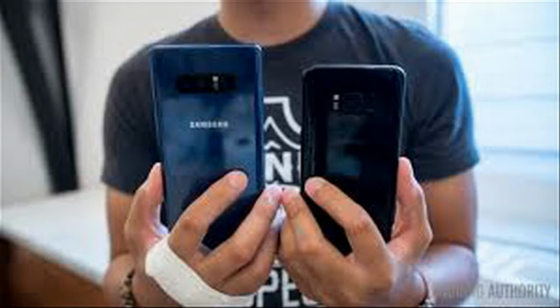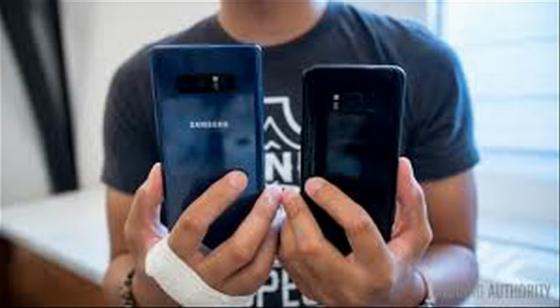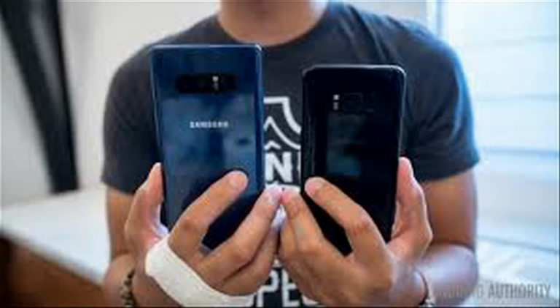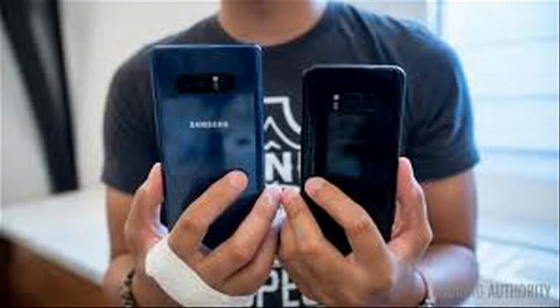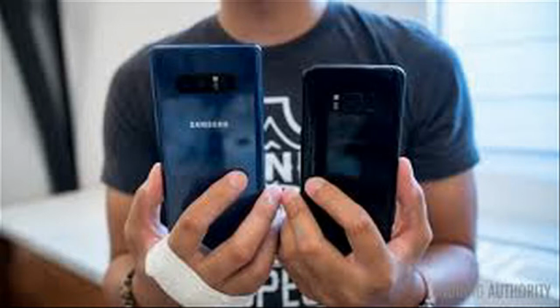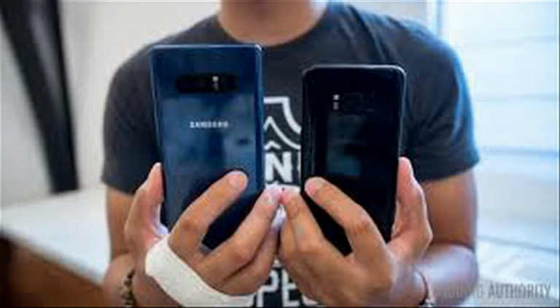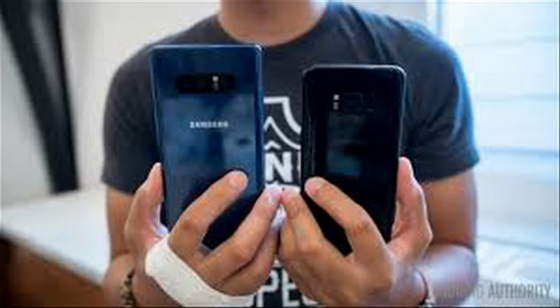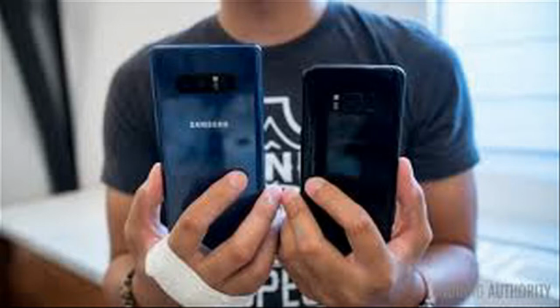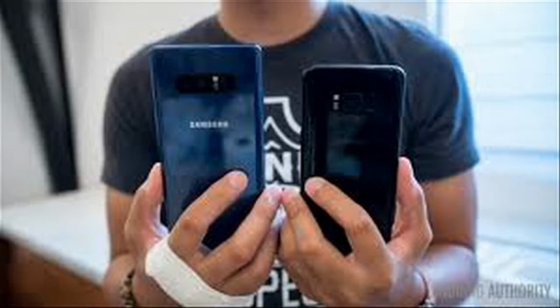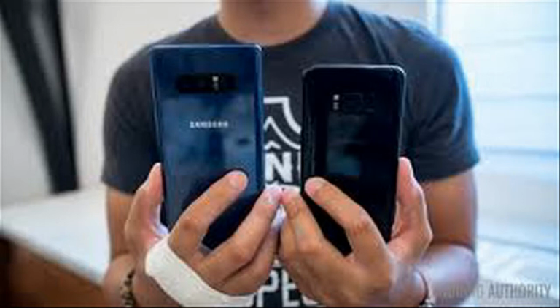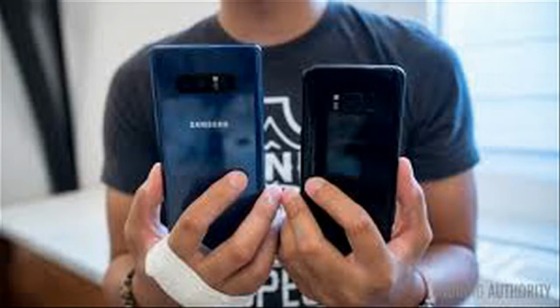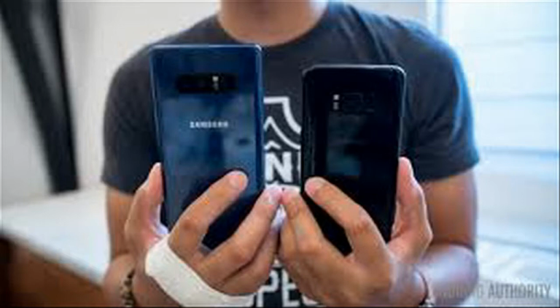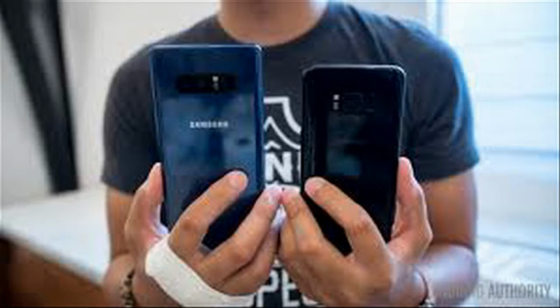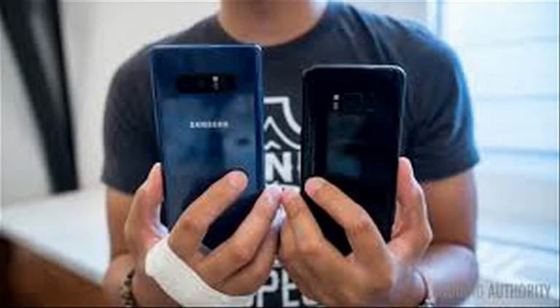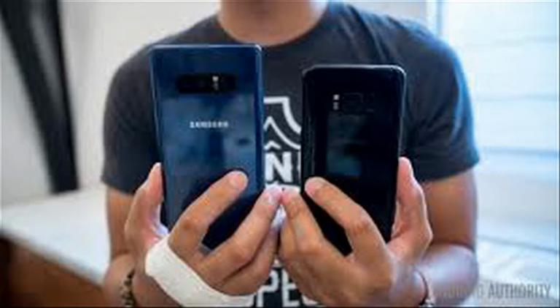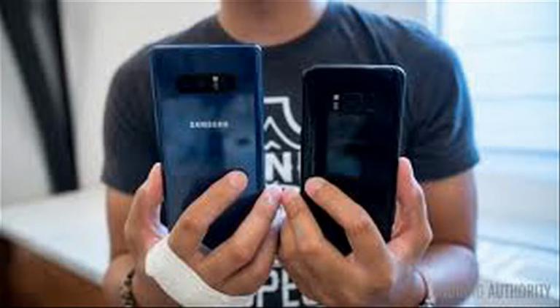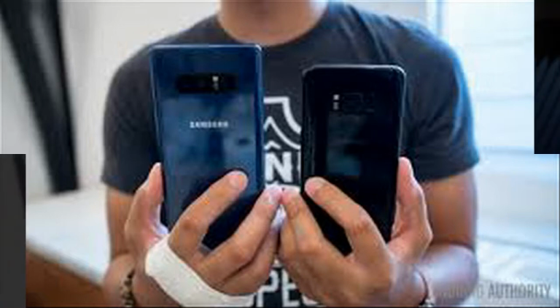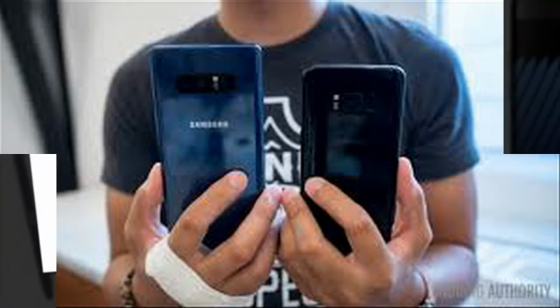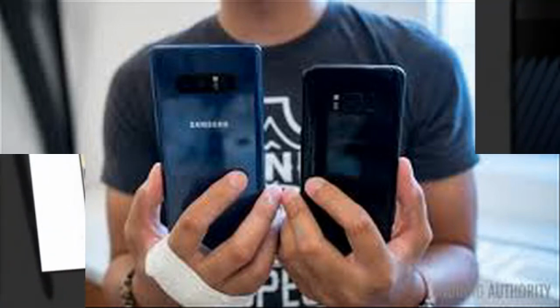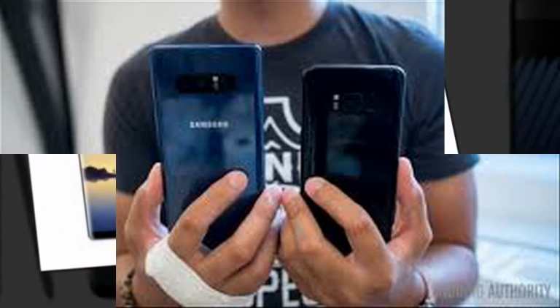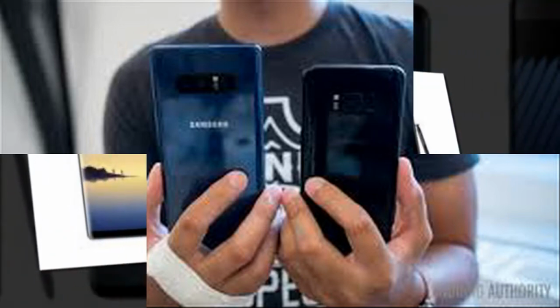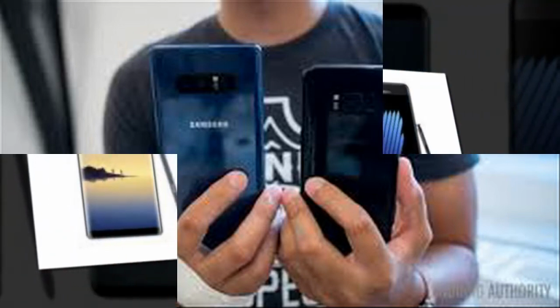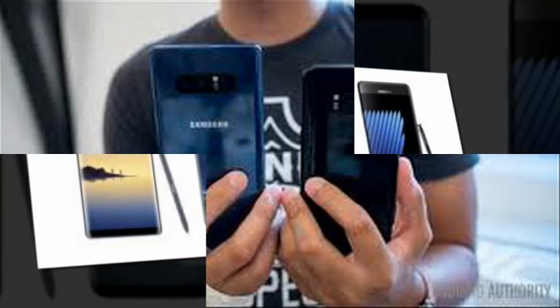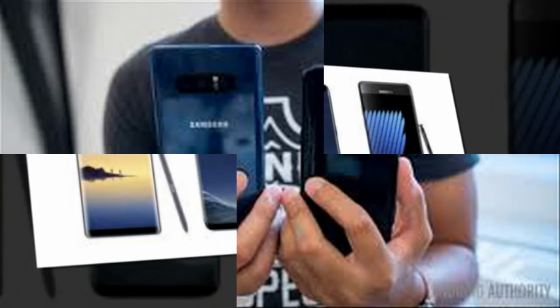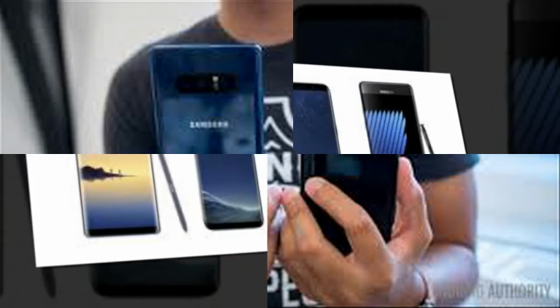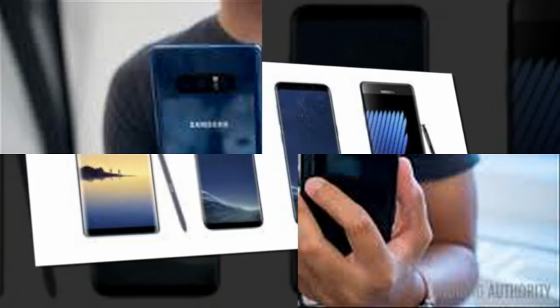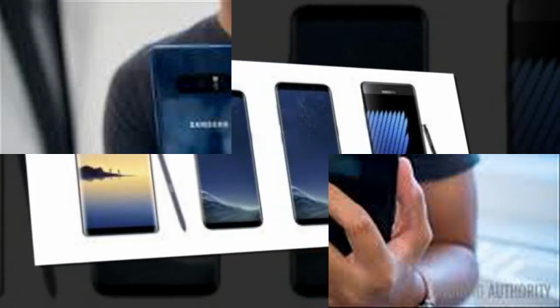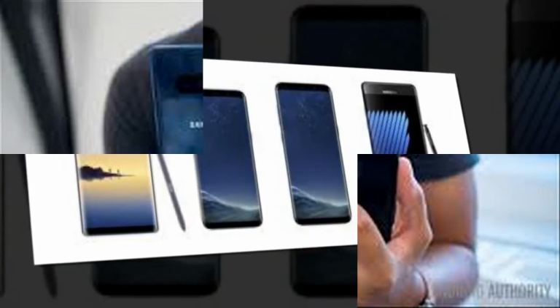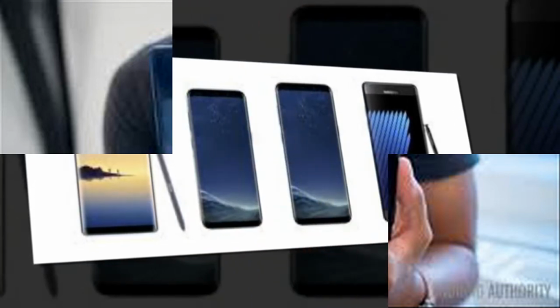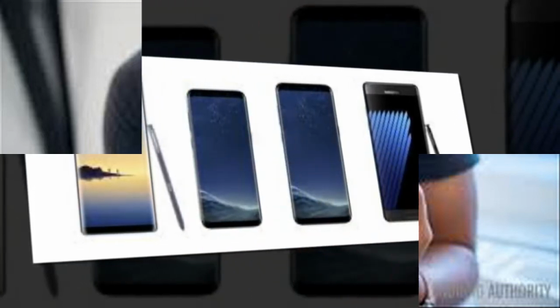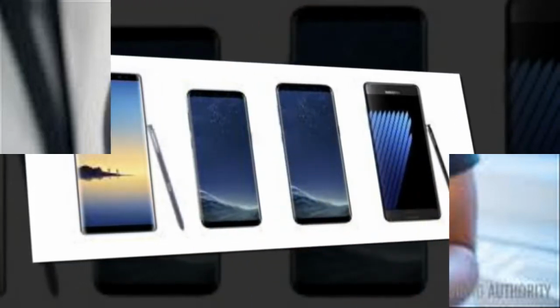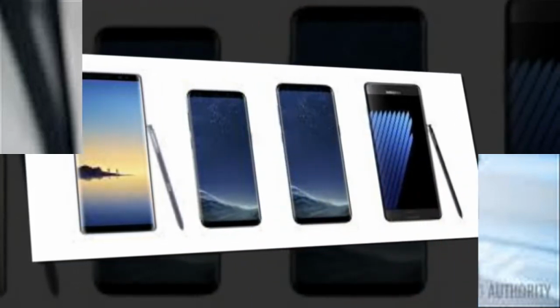Memory: Built-in 64GB, 128GB, or 256GB. RAM: 6GB. Card: Micro SD card support up to 256GB, uses SIM 2 slot.